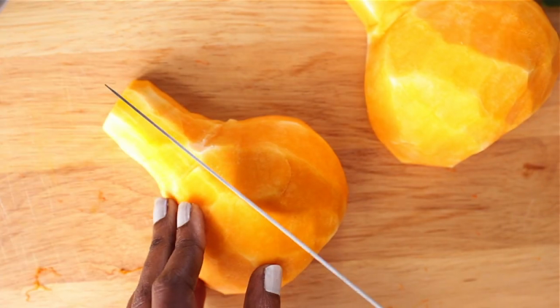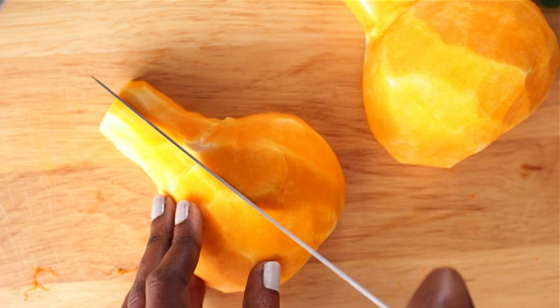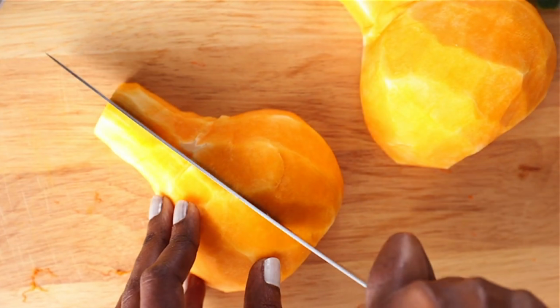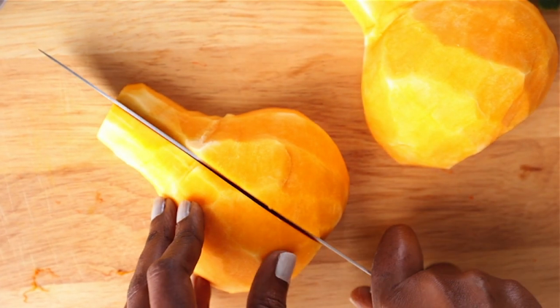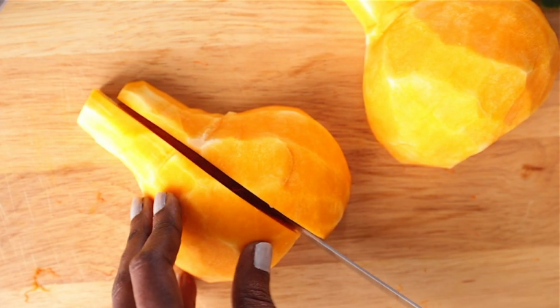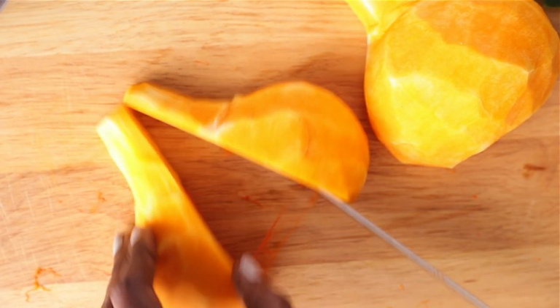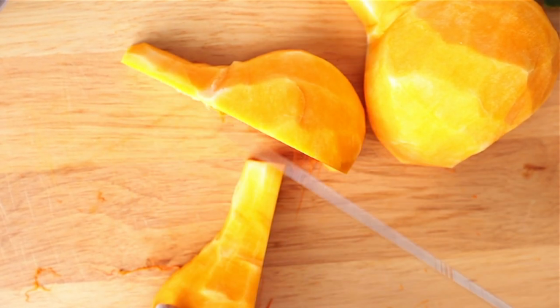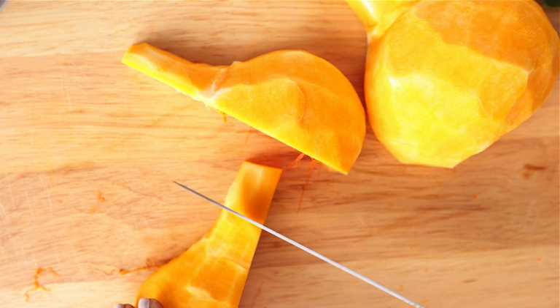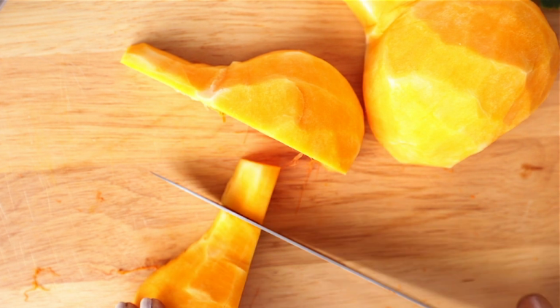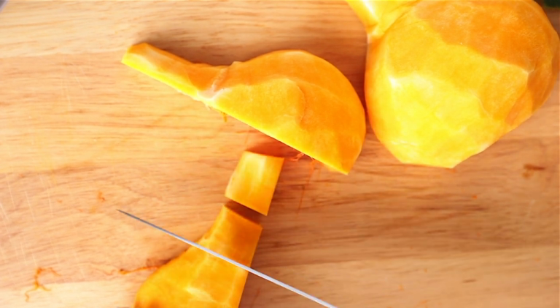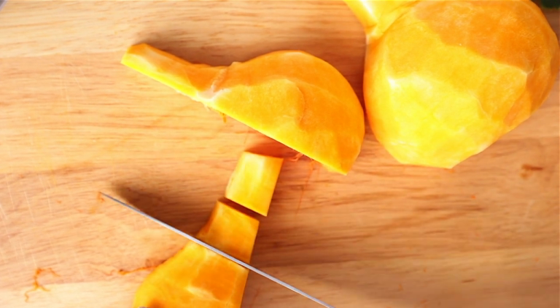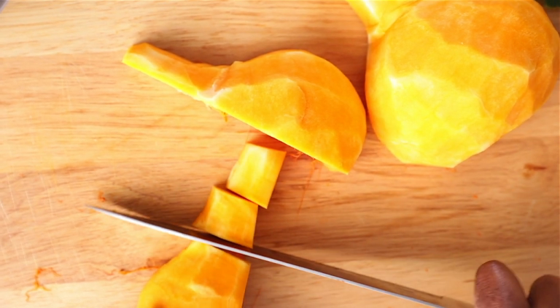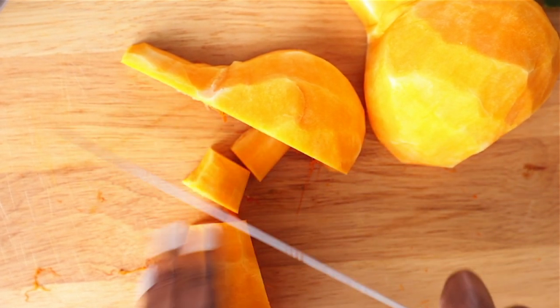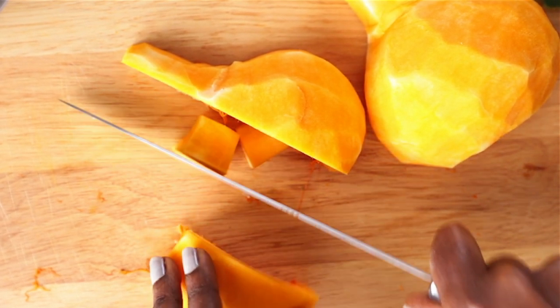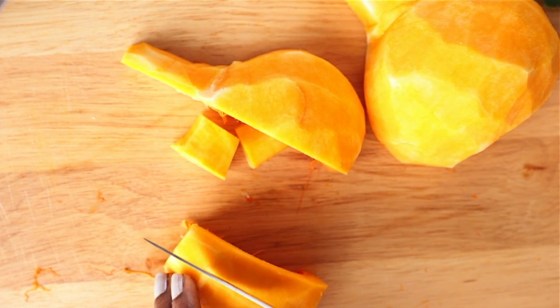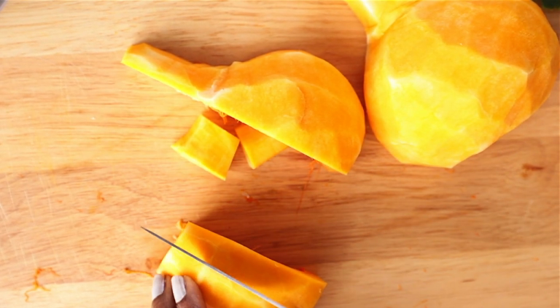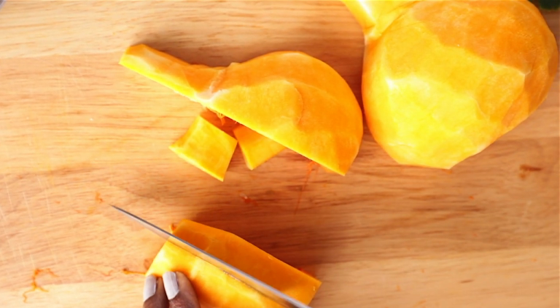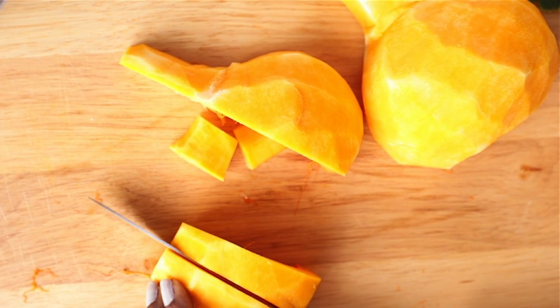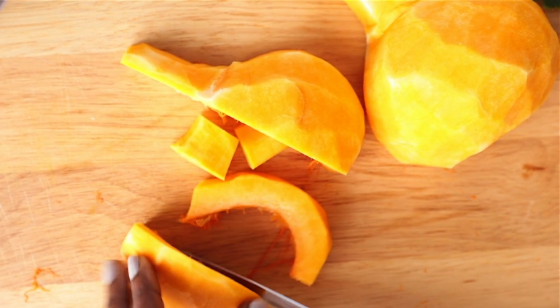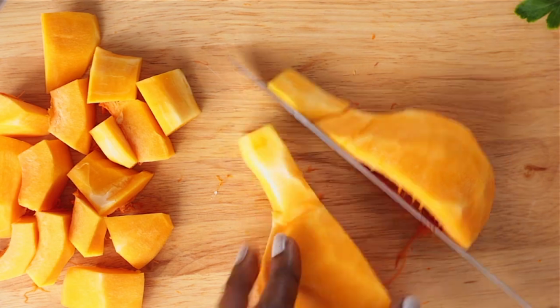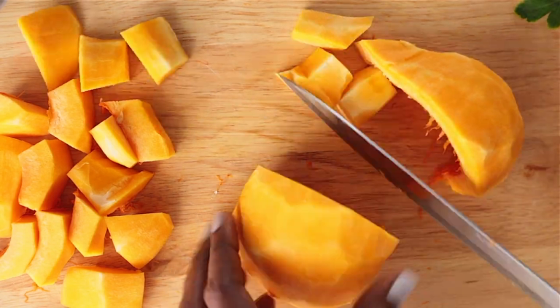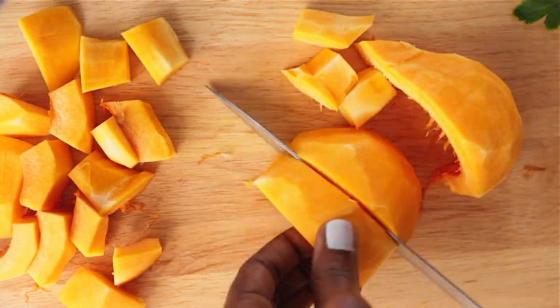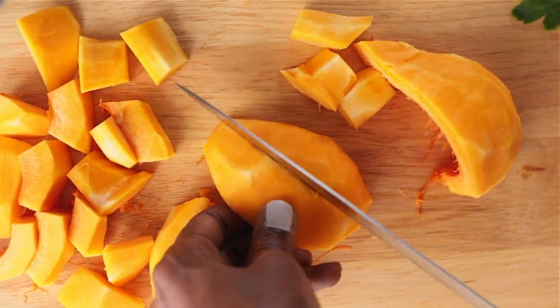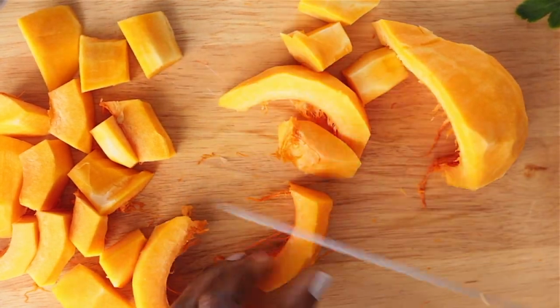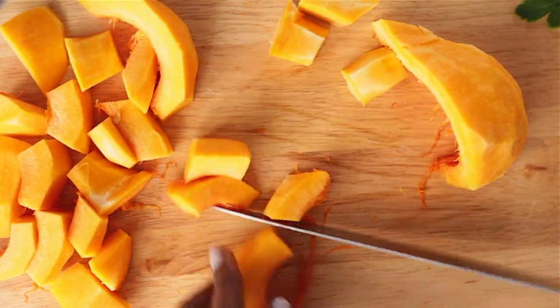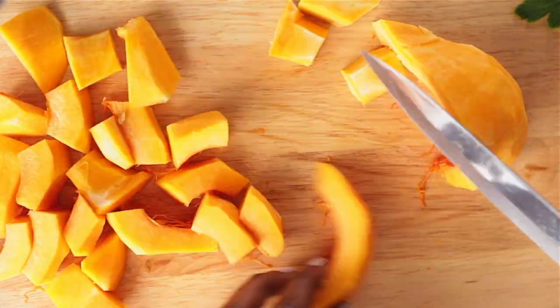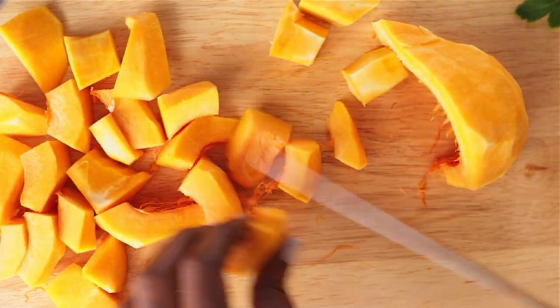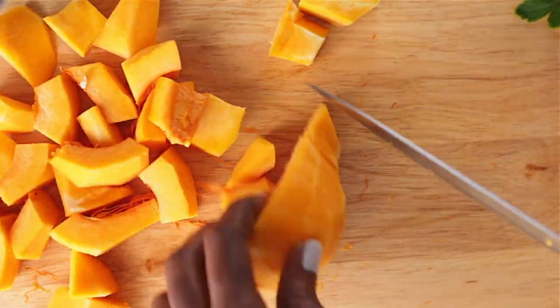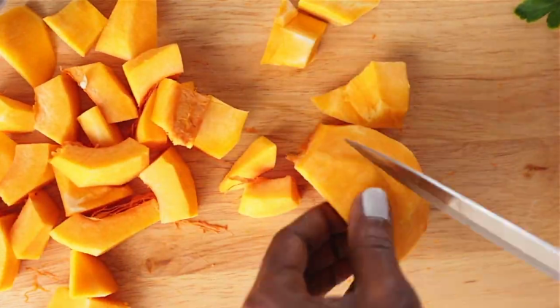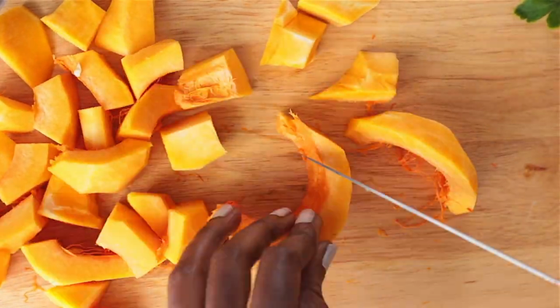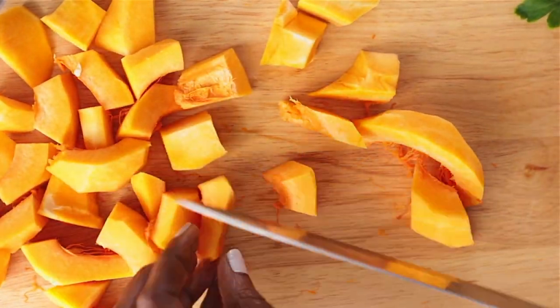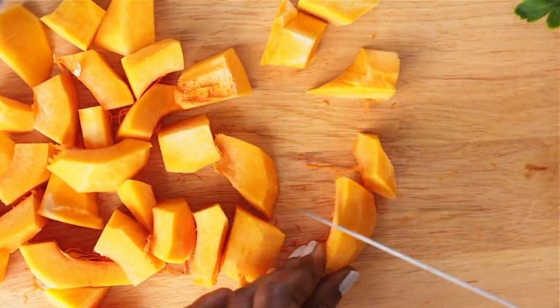Once you're done peeling, cut the squash into smaller chunks. Make sure you cut them almost the same size. Then put them in a bowl and we'll move on to our next step — we will start cooking.